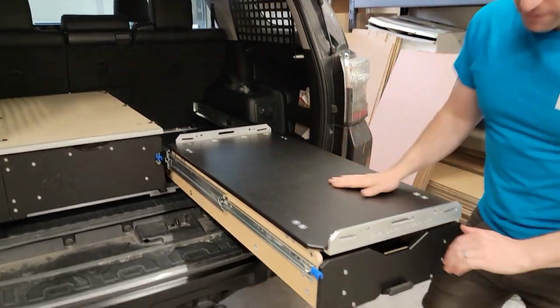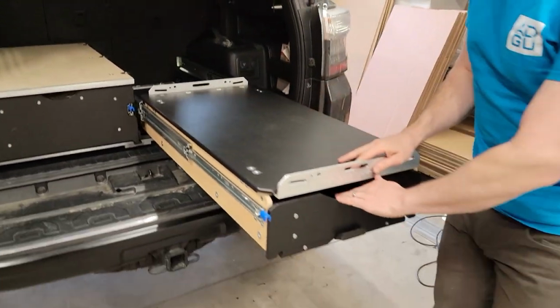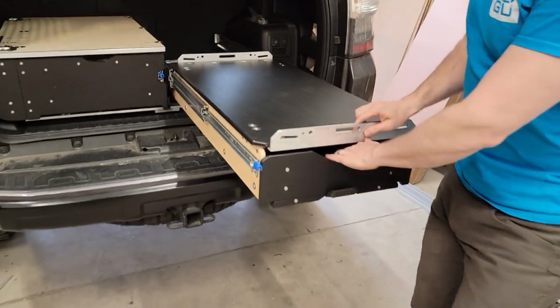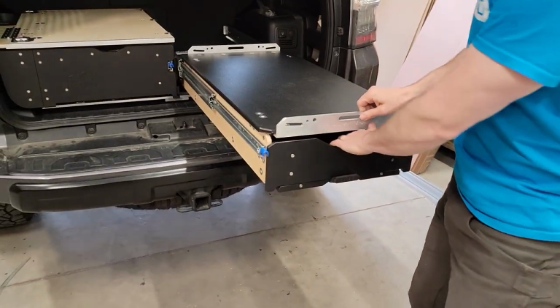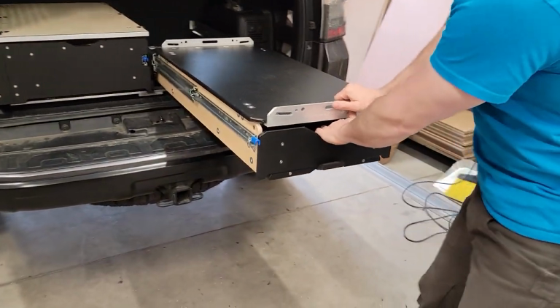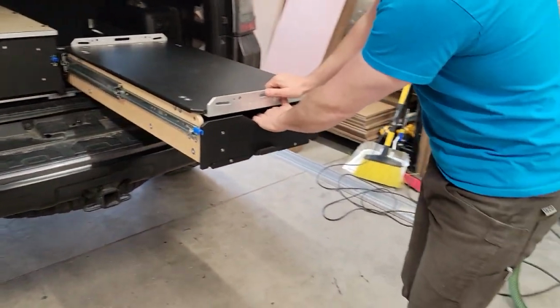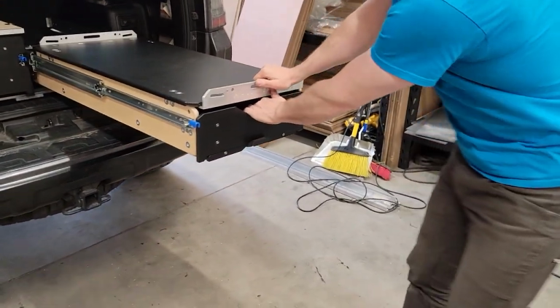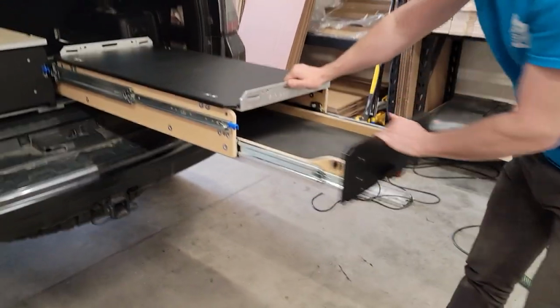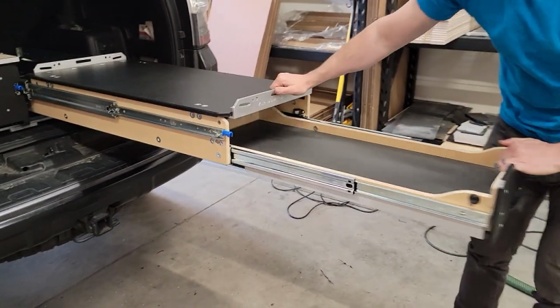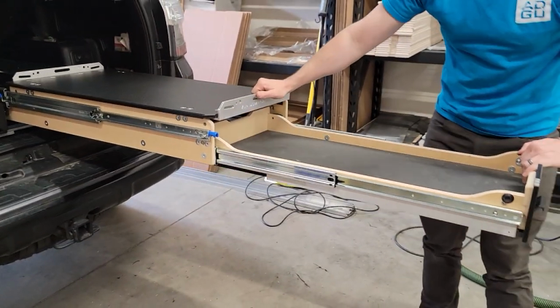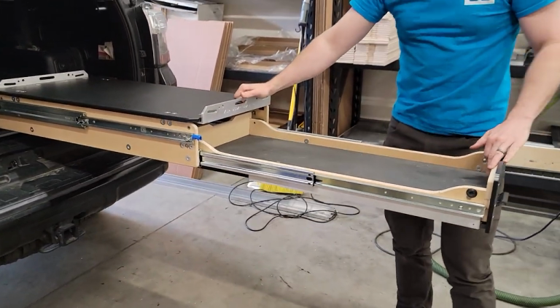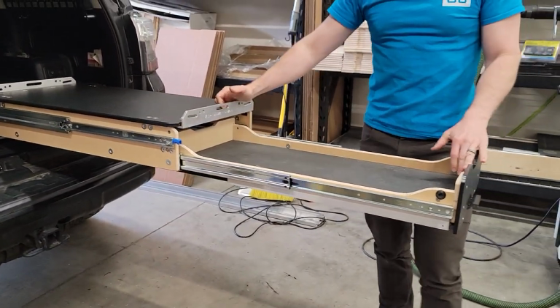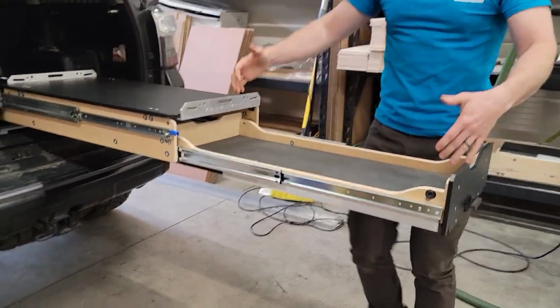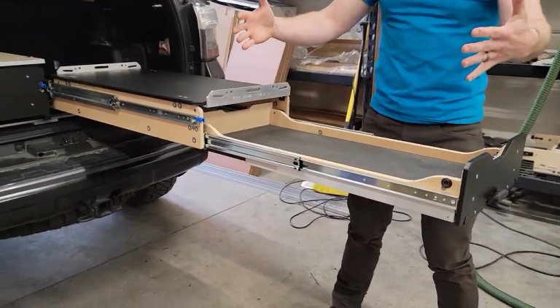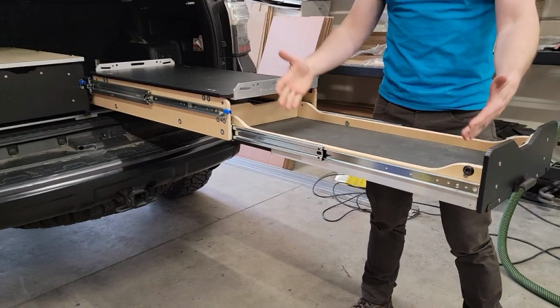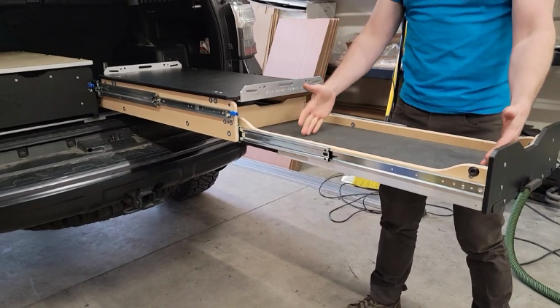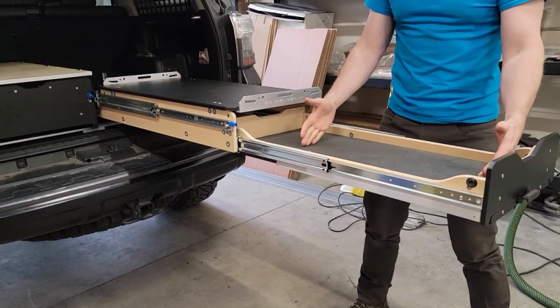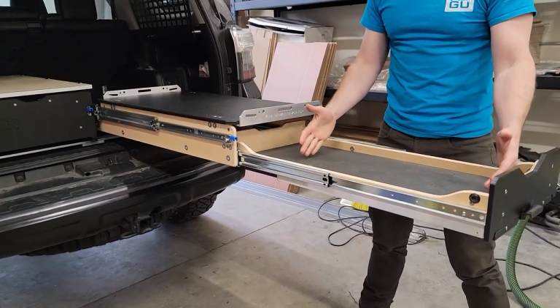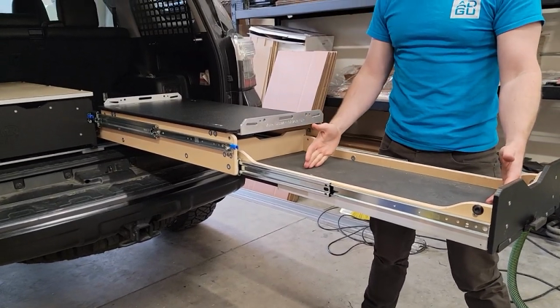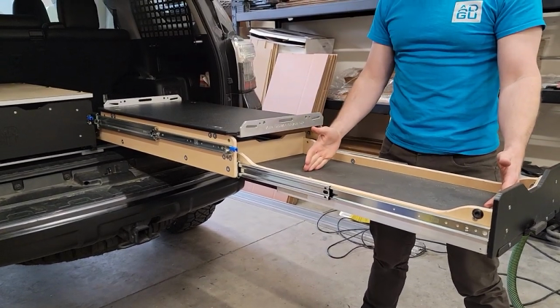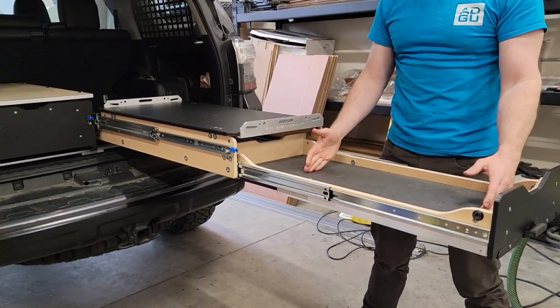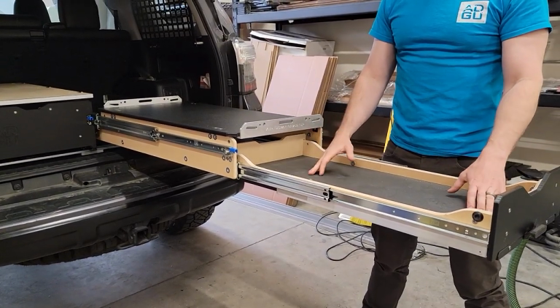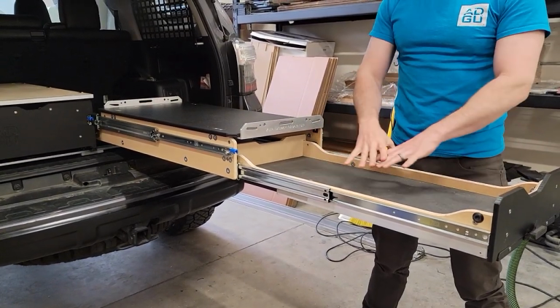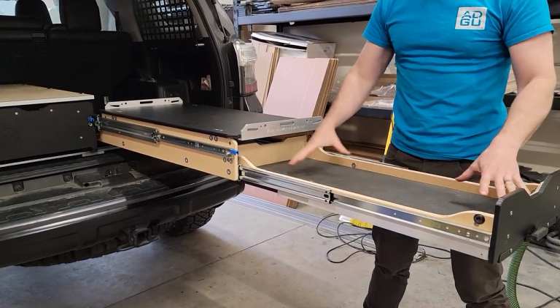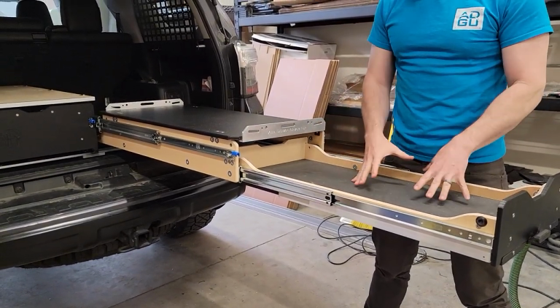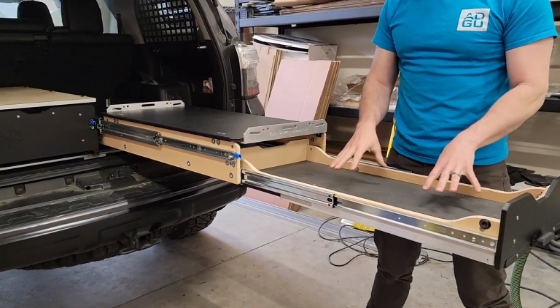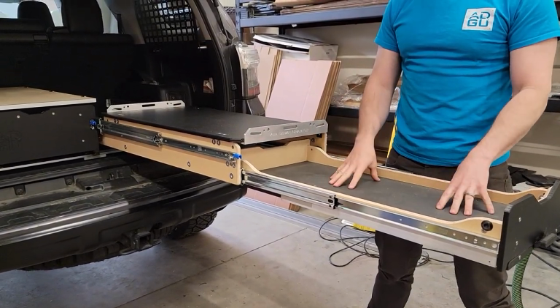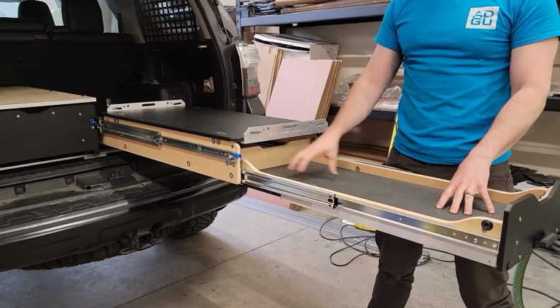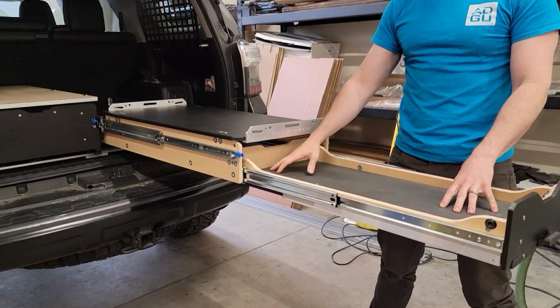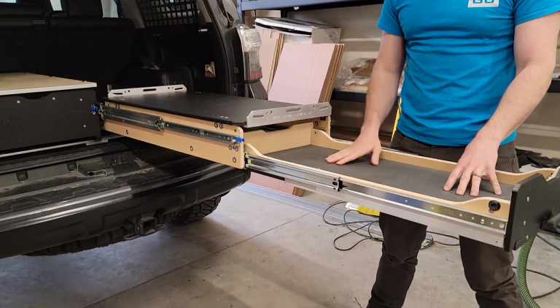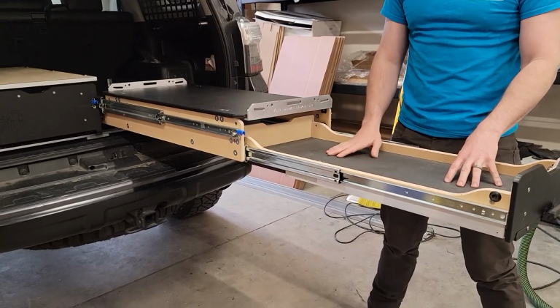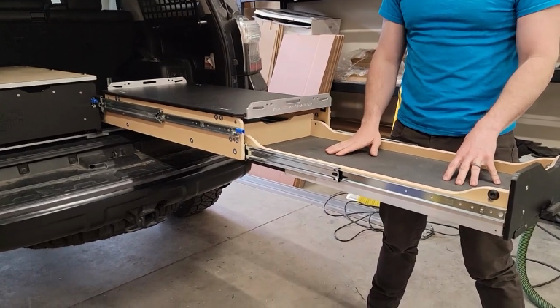In addition to the fridge, we've got the stove tray. This extends out, and the intent is that you can run a stove on this — it gives you enough room to set up a two-burner stove with a little propane tank and all that.